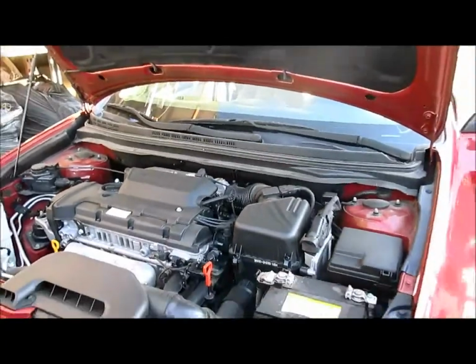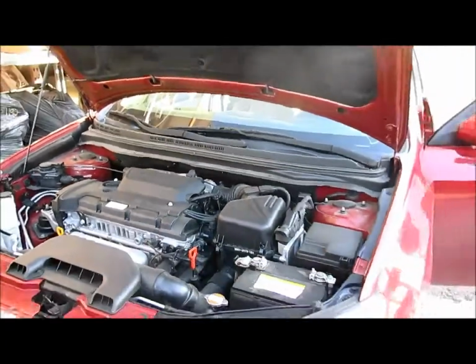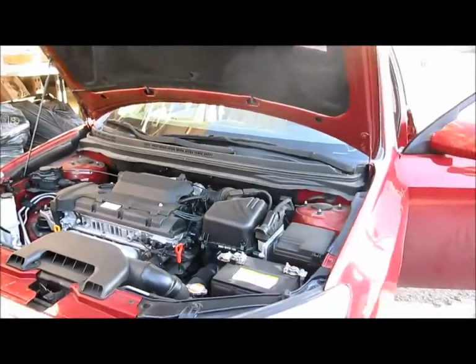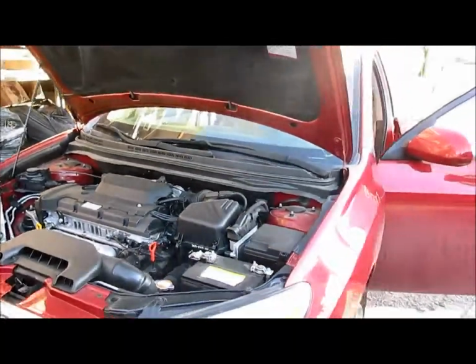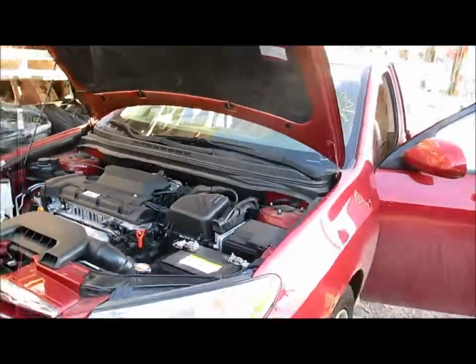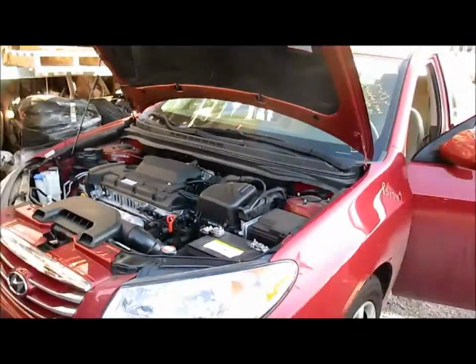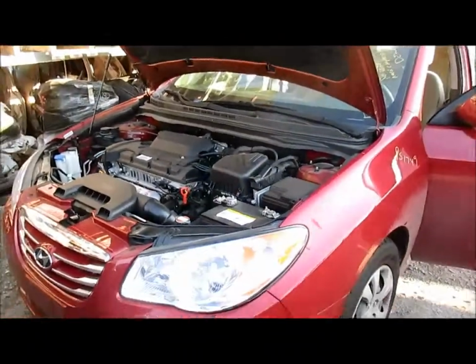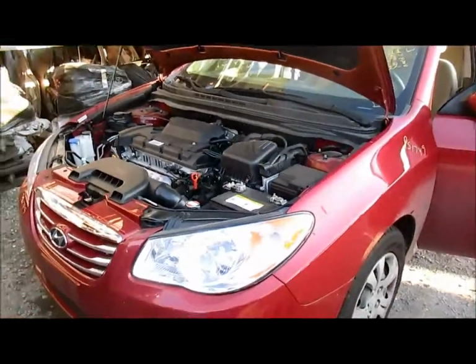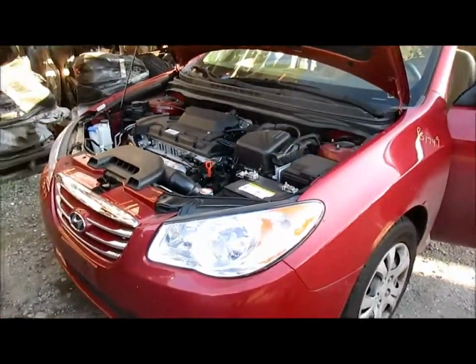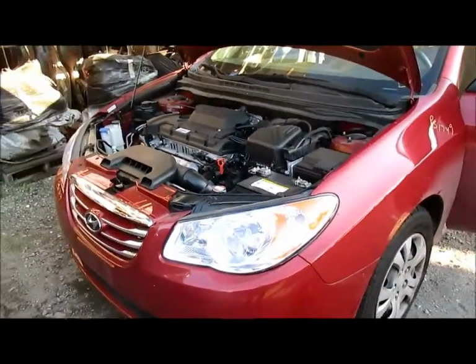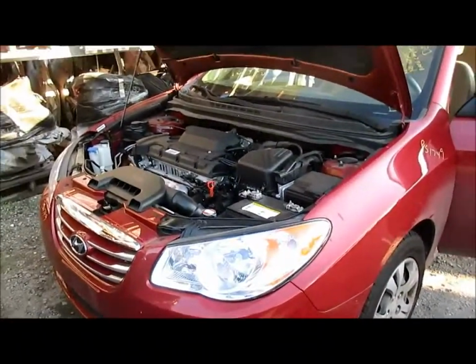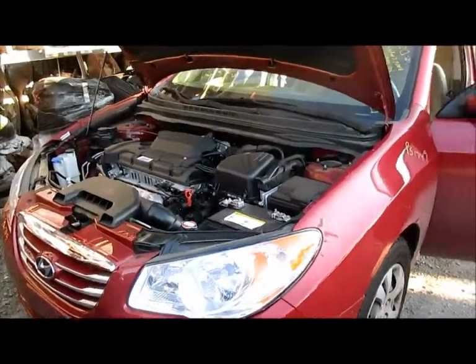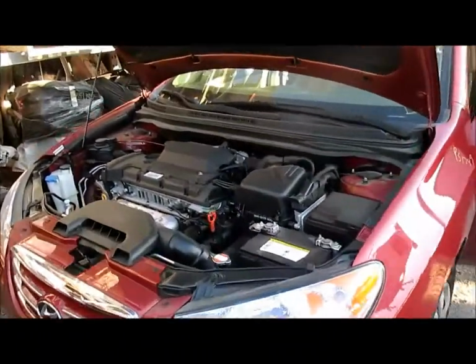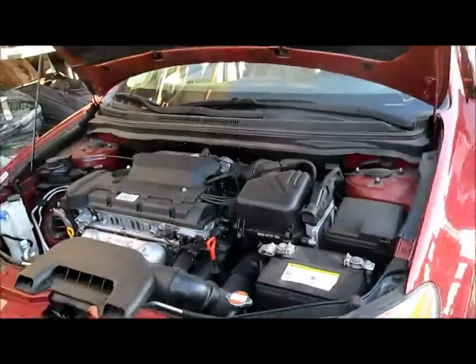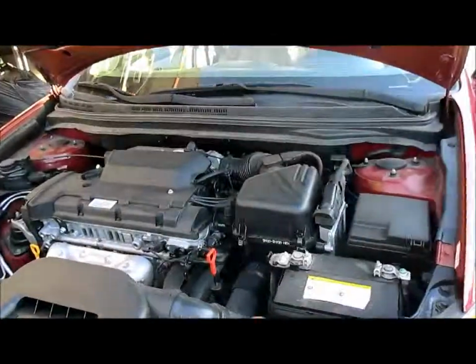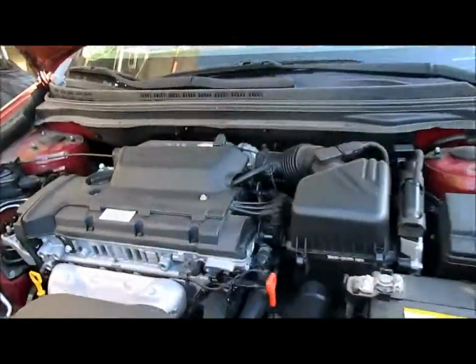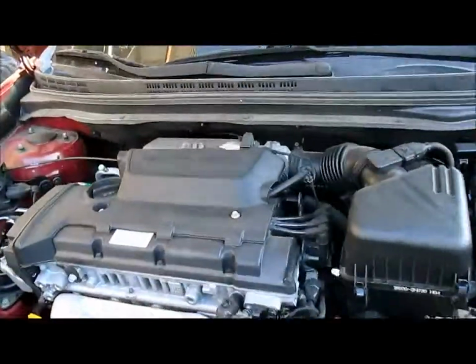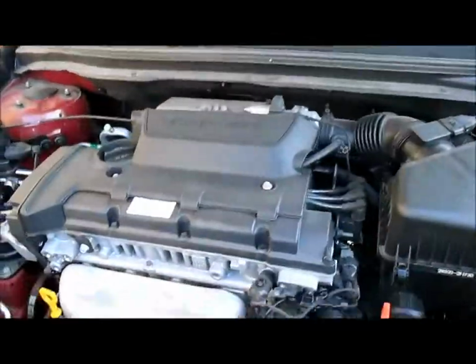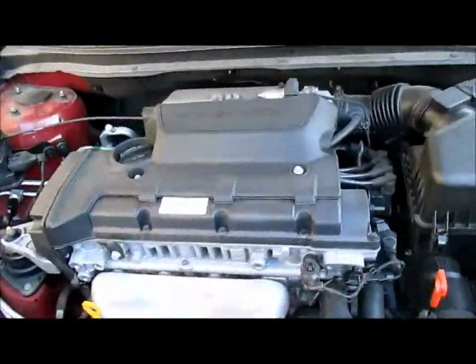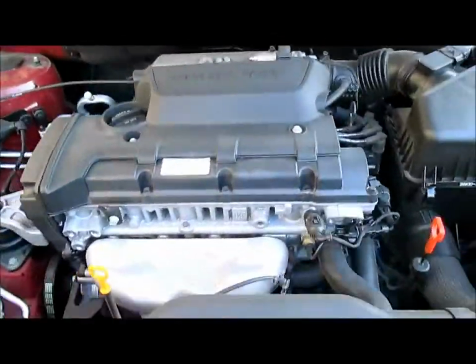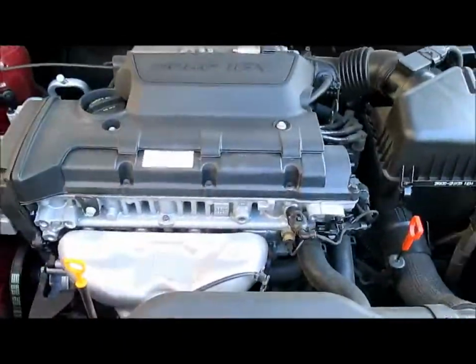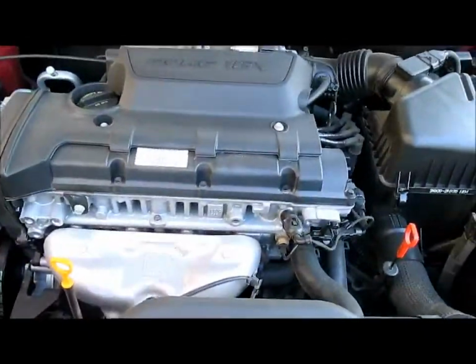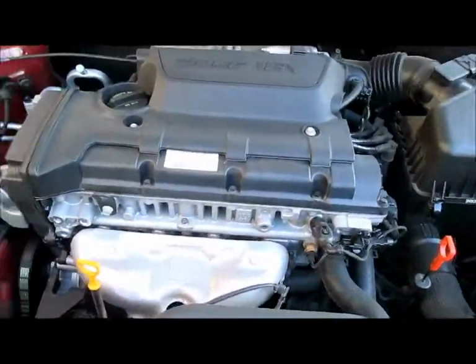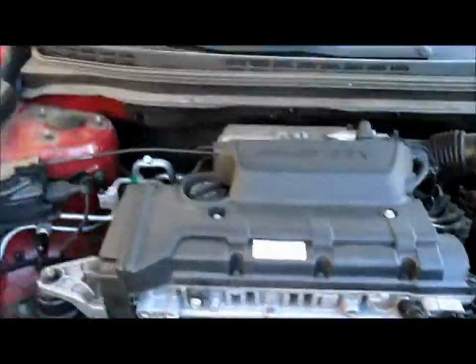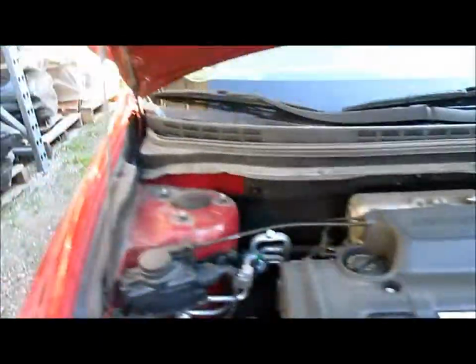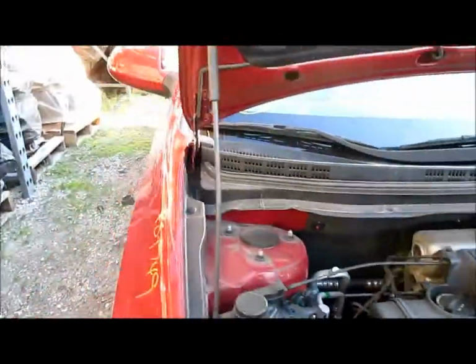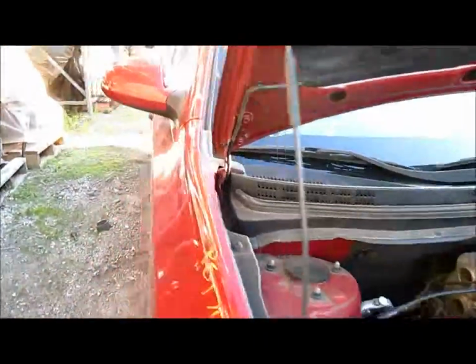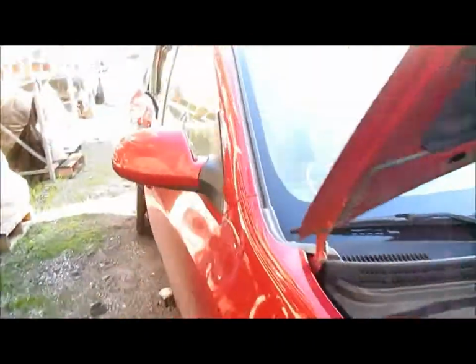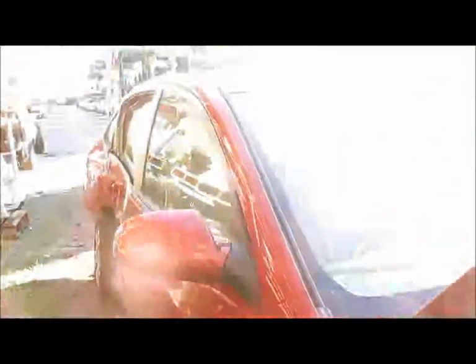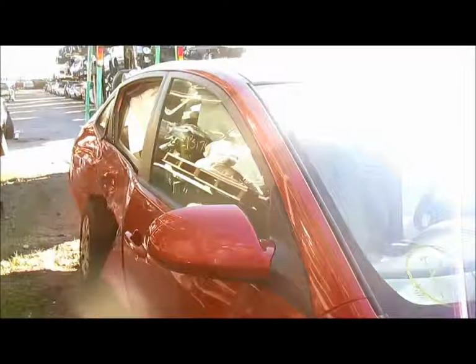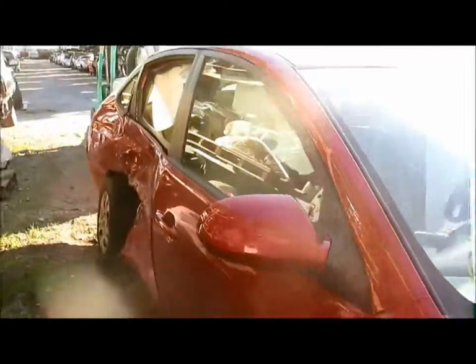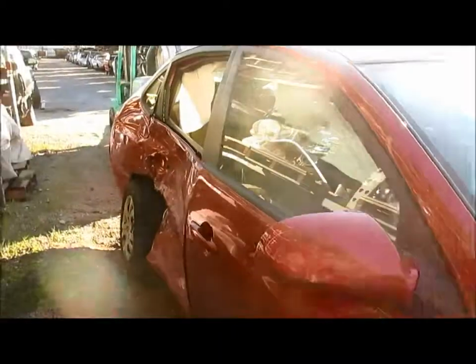It's got a very beautiful front end here, as you can see right here. The motor is extremely clean. There's the damage right there.